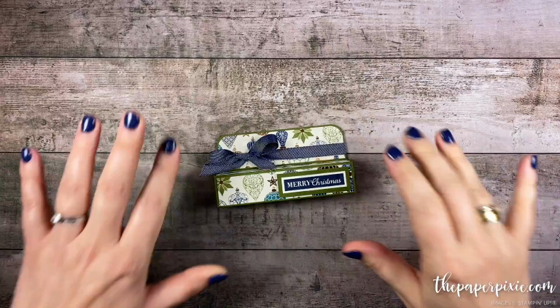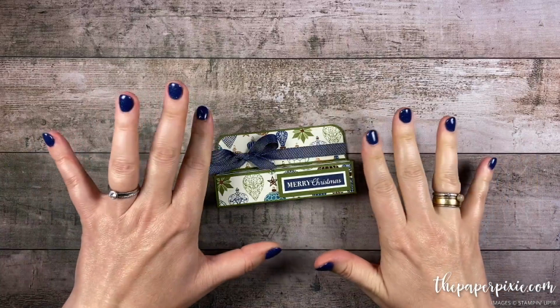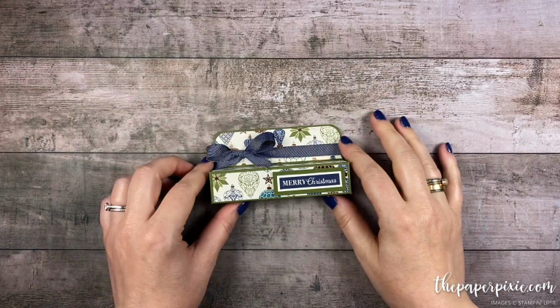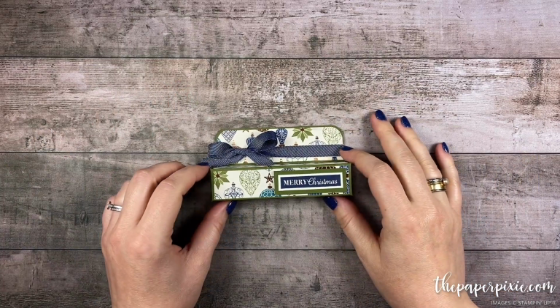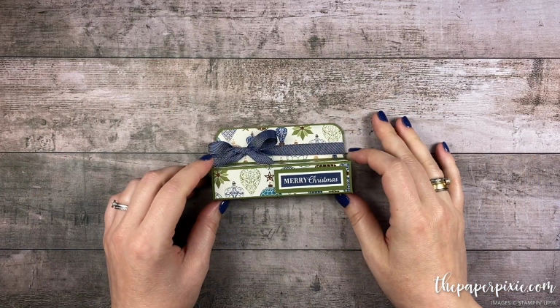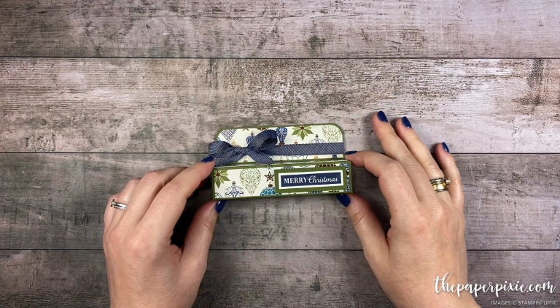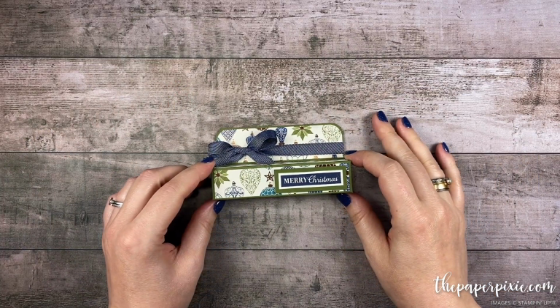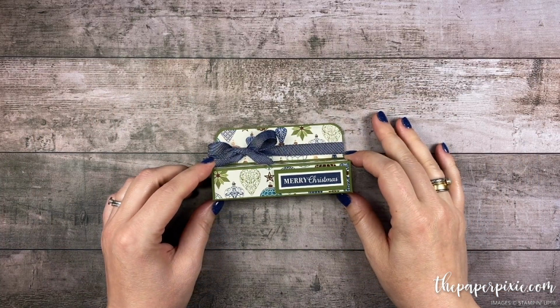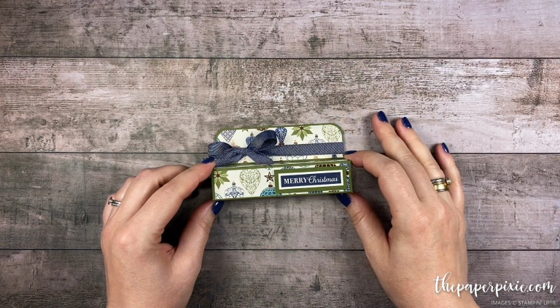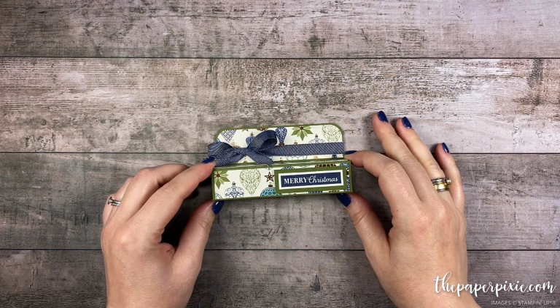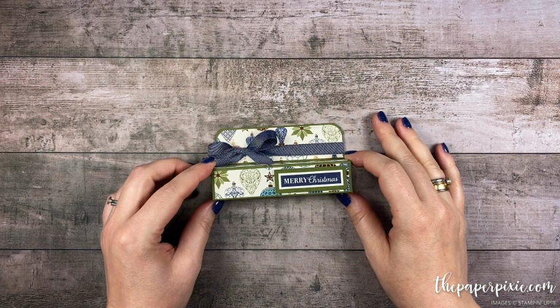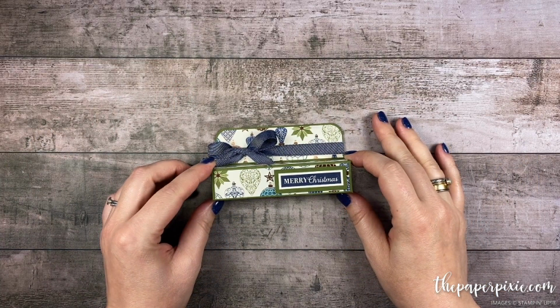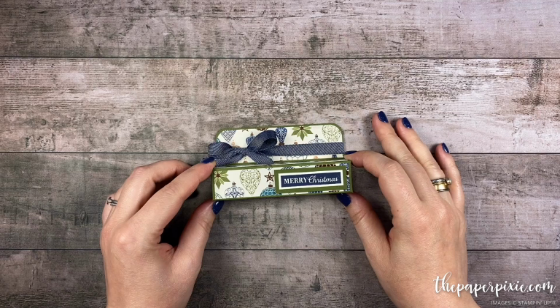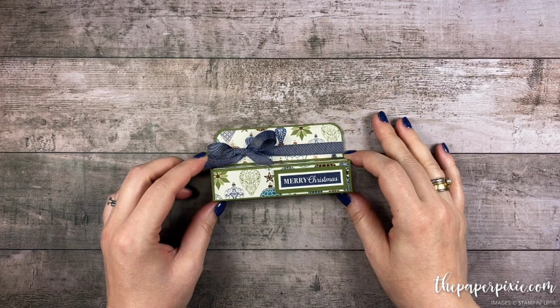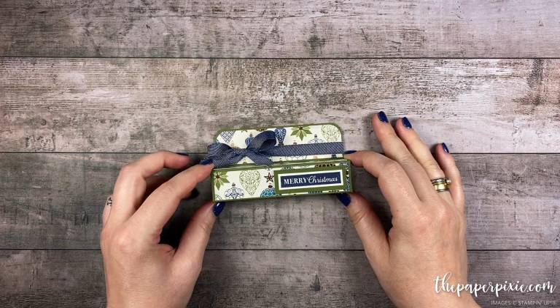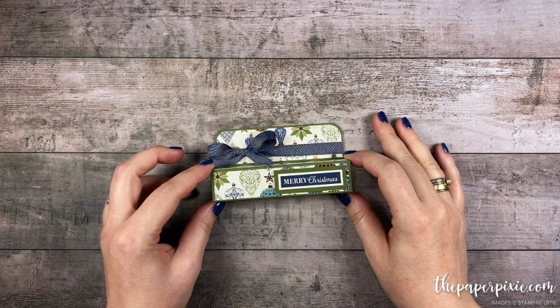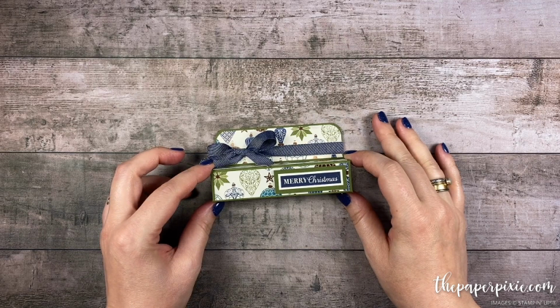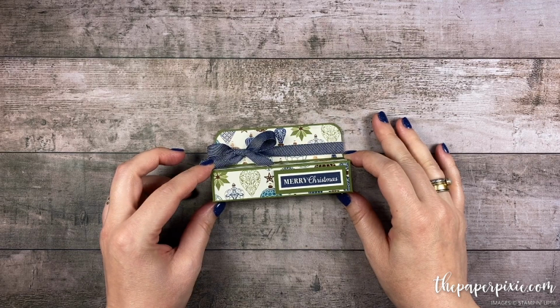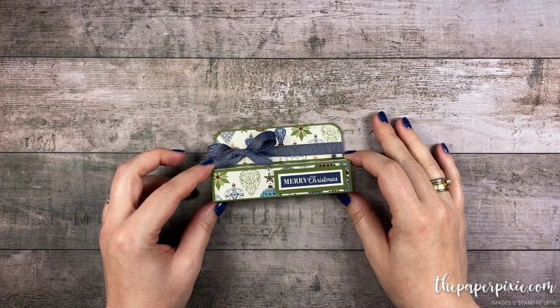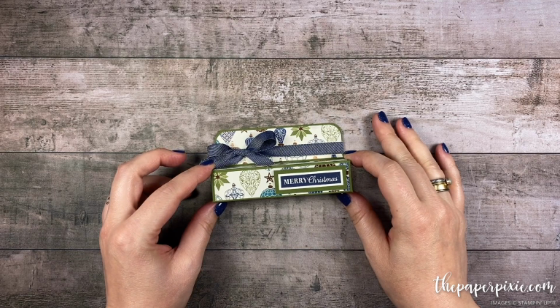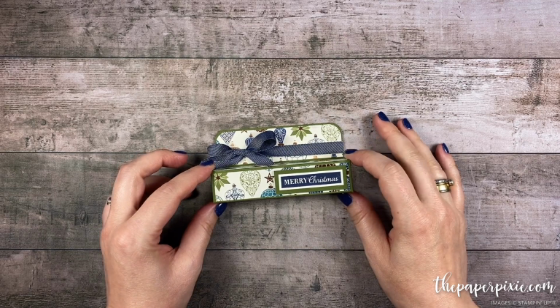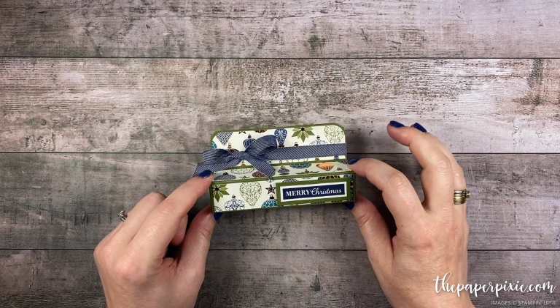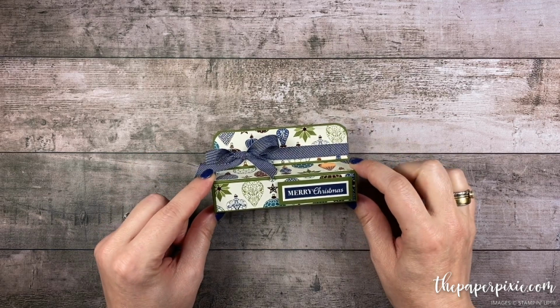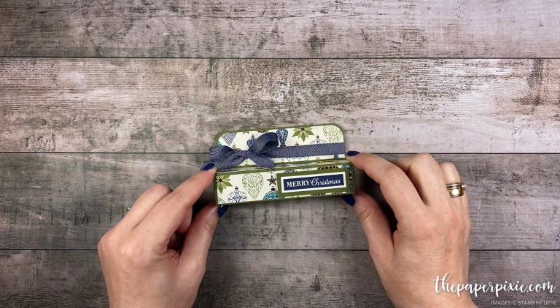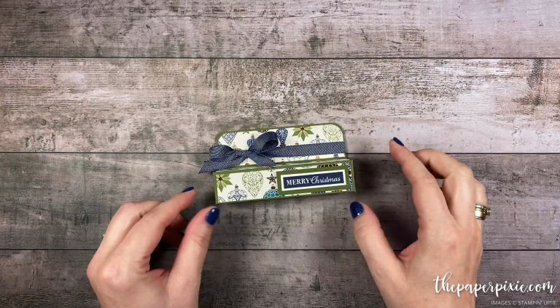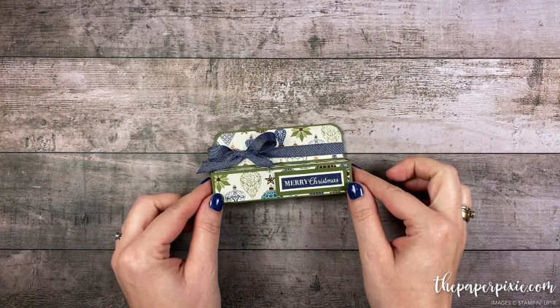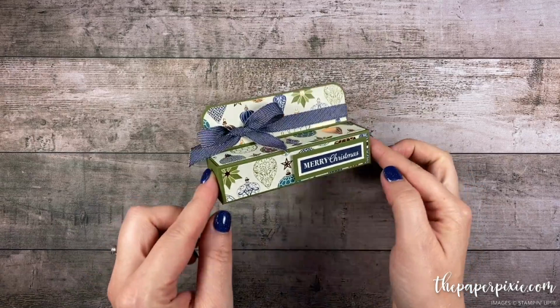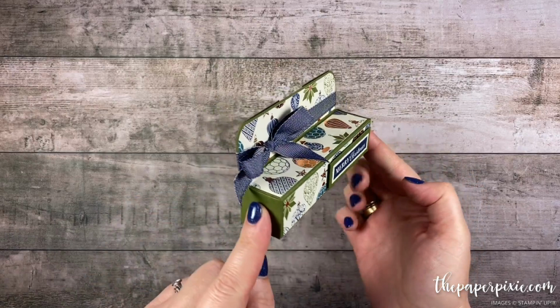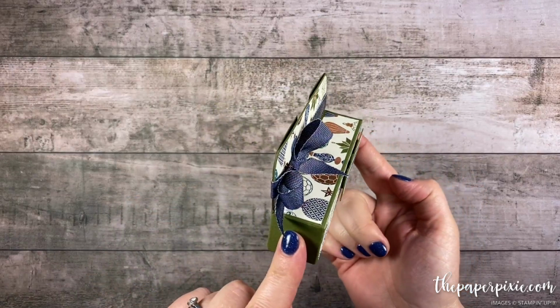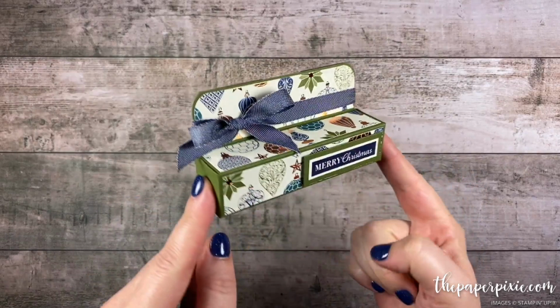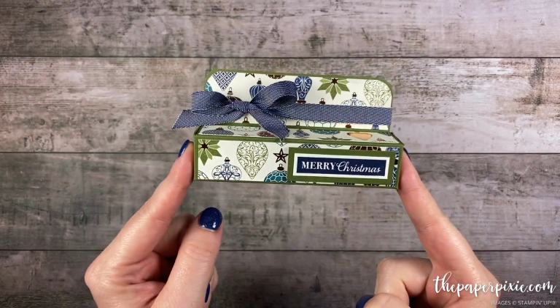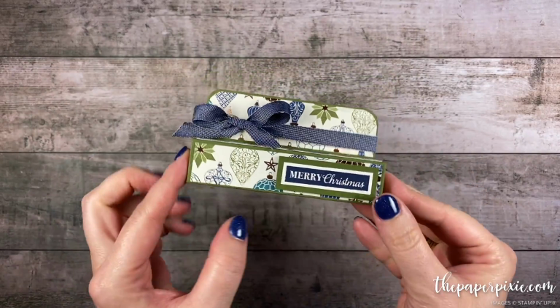Hi there! Thank you so much for joining me today. This is Julie D'Amadio from ThePaperPixie.com. I'm an independent Stampin' Up! demonstrator in the U.S. and in this video tutorial I'm going to show you how to make this gift card gift box.